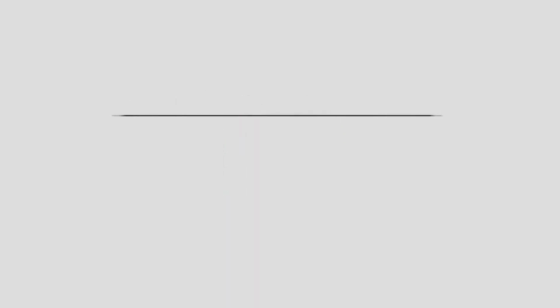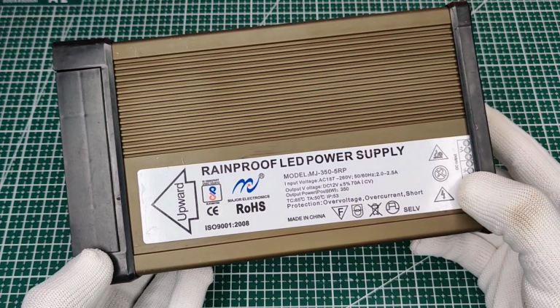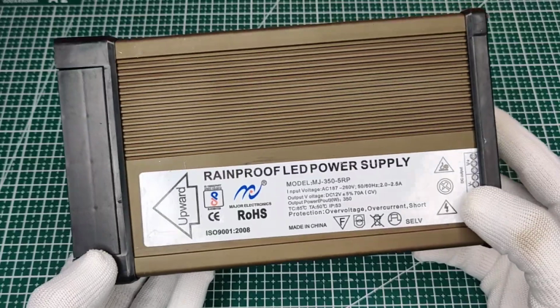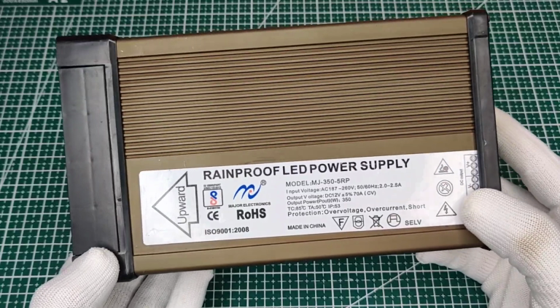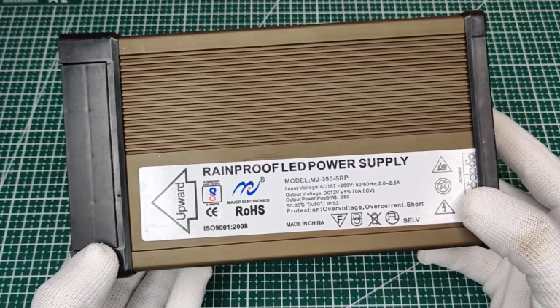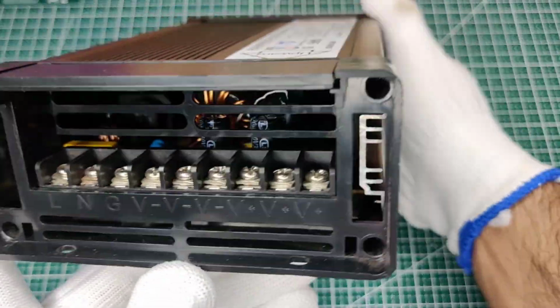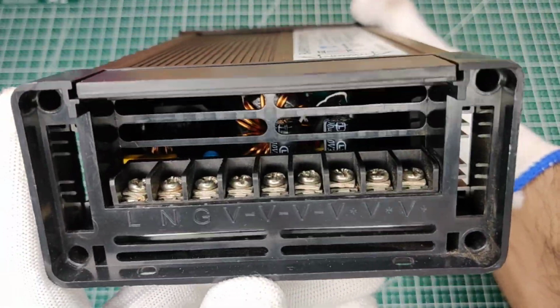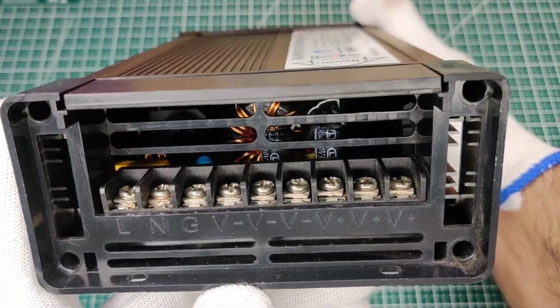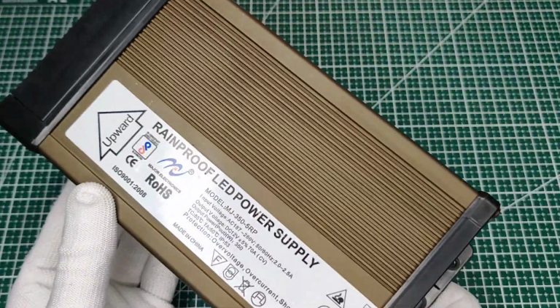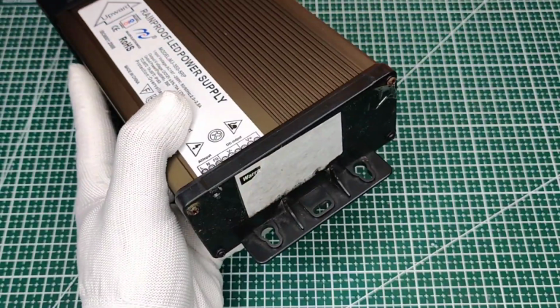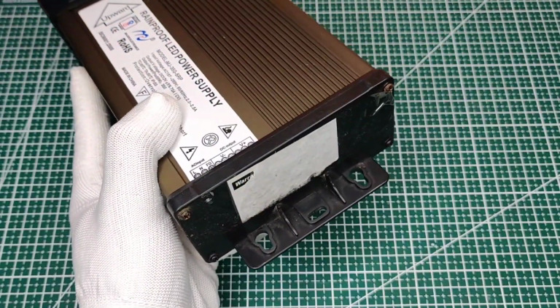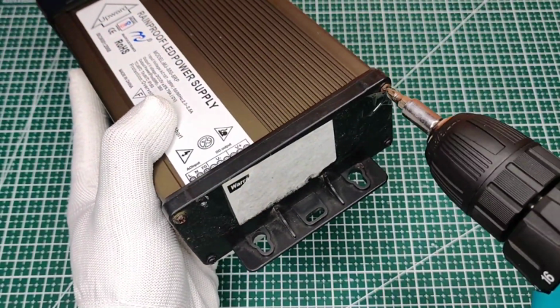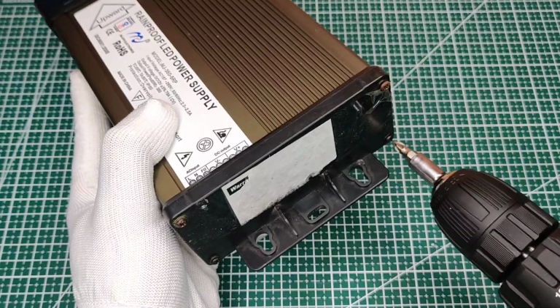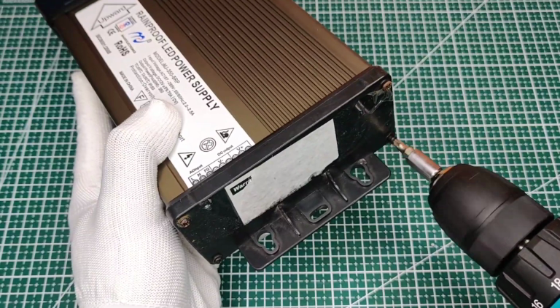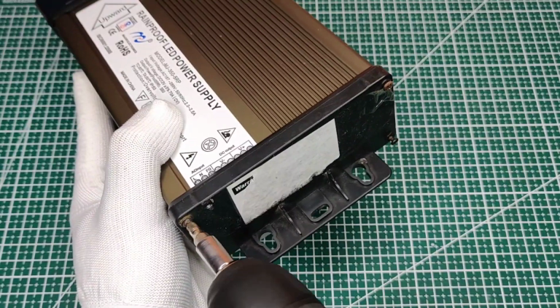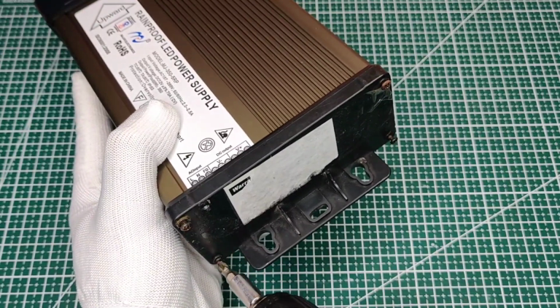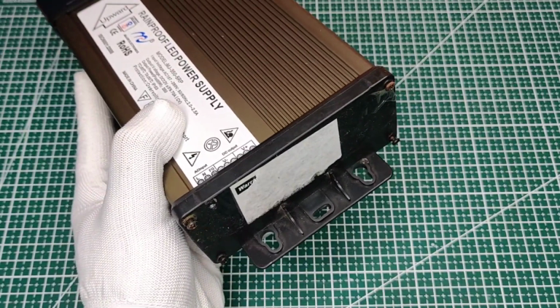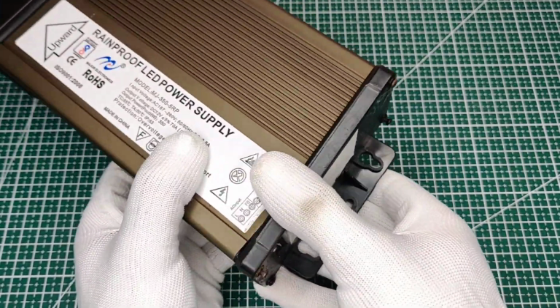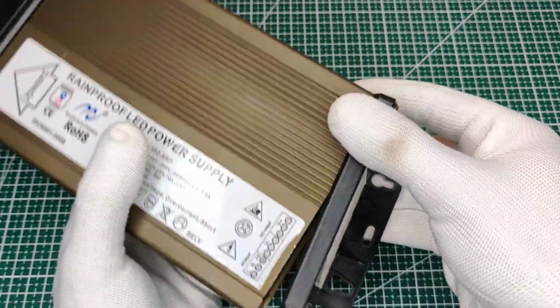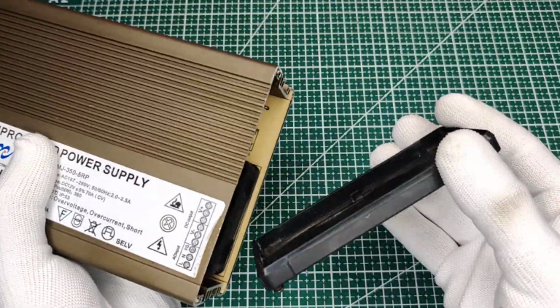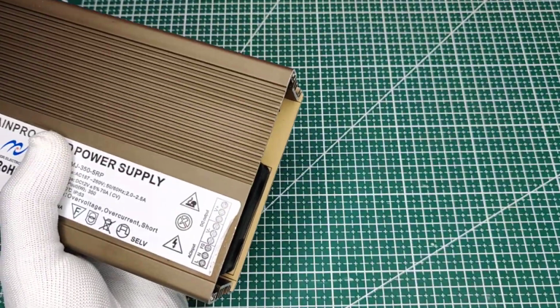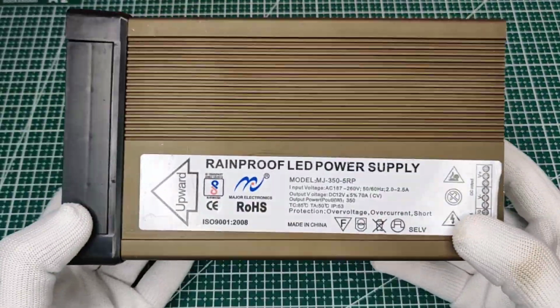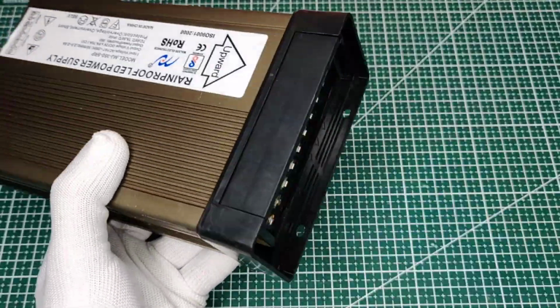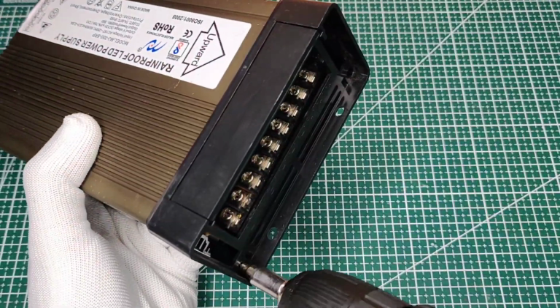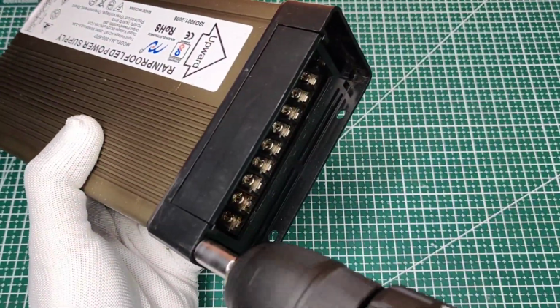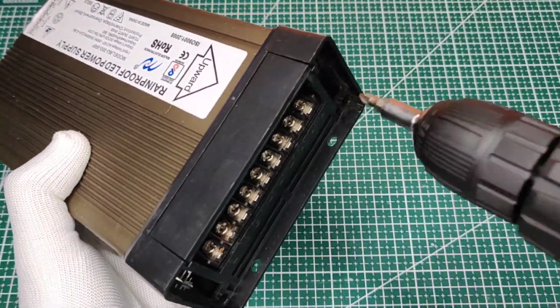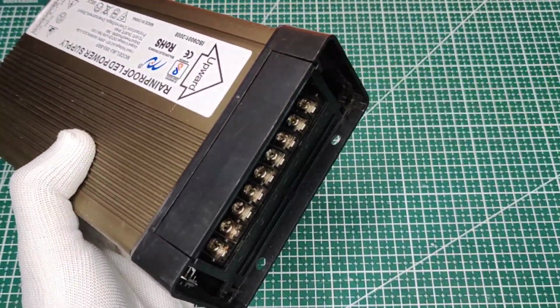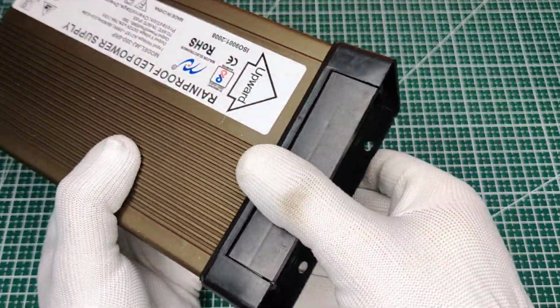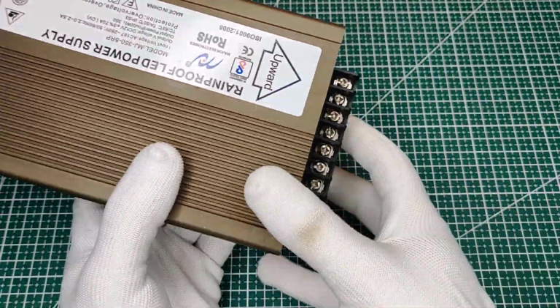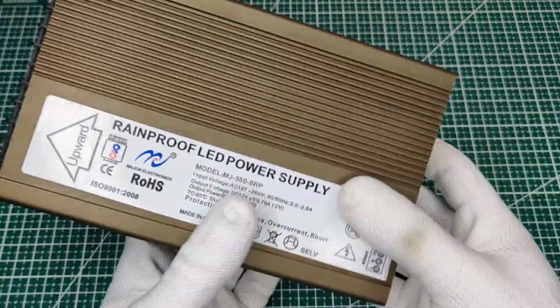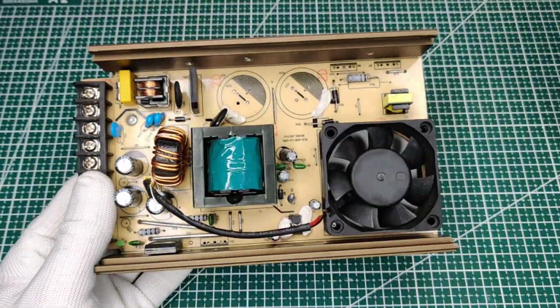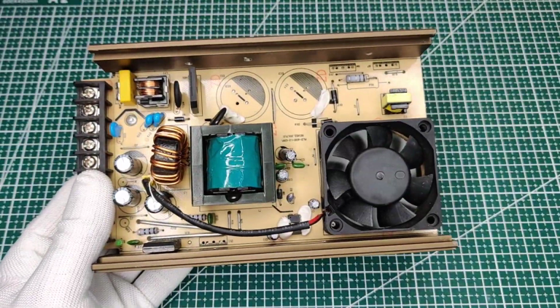Hi guys, today in this video I will turn this dead LED power supply into a variable lab bench power supply with adjustable voltage of 0 to 30 volts and adjustable current of 0 to 10 amperes.